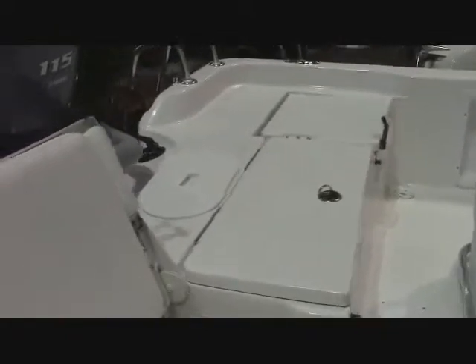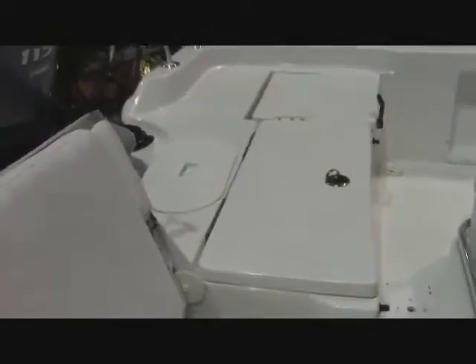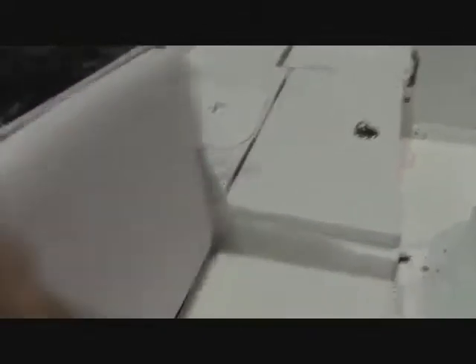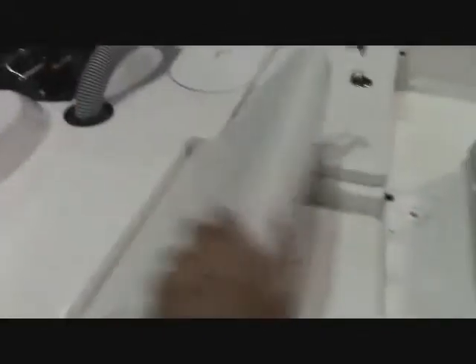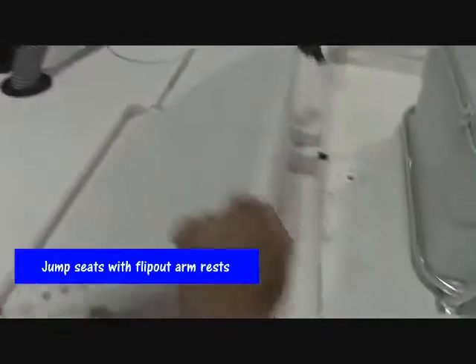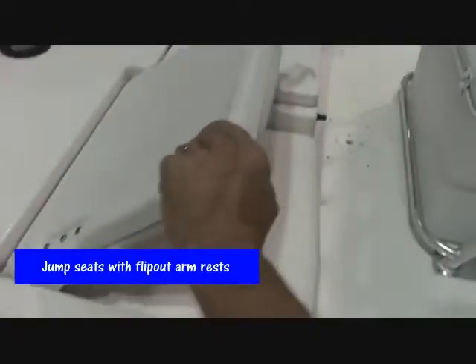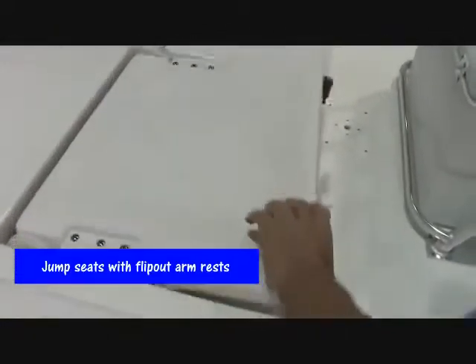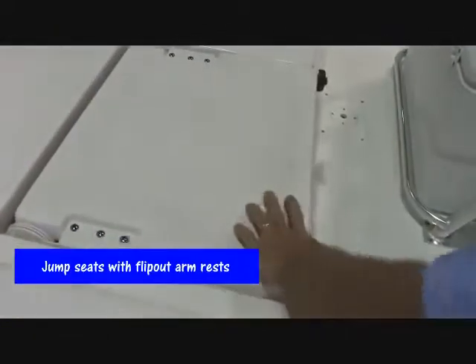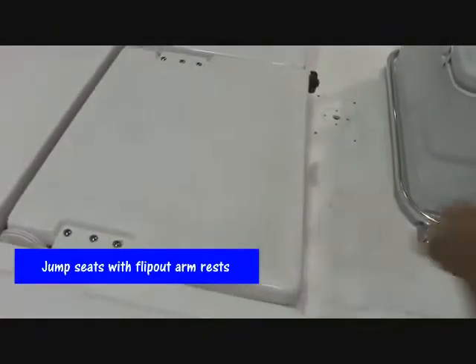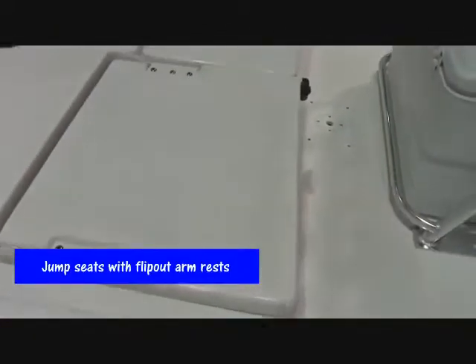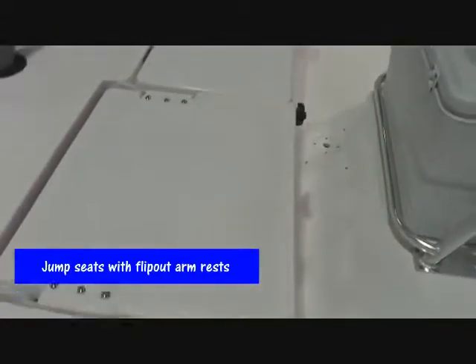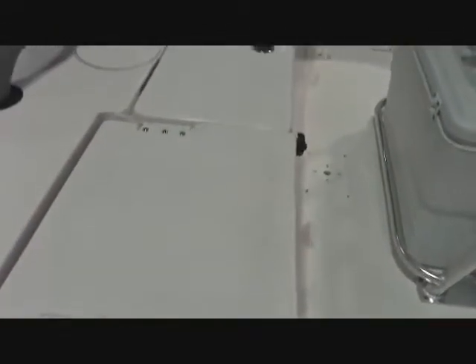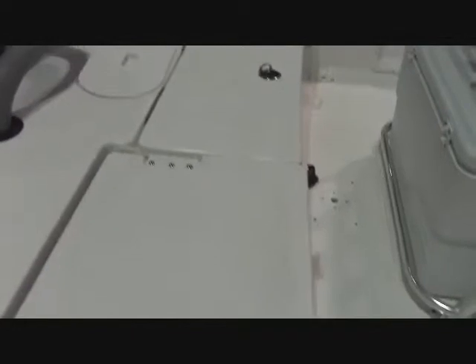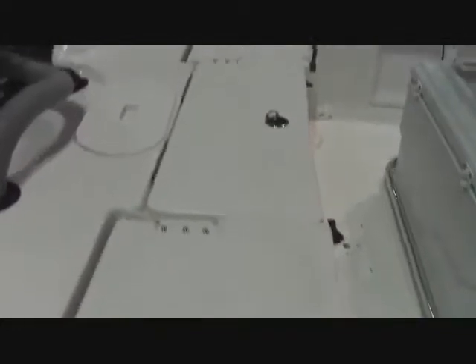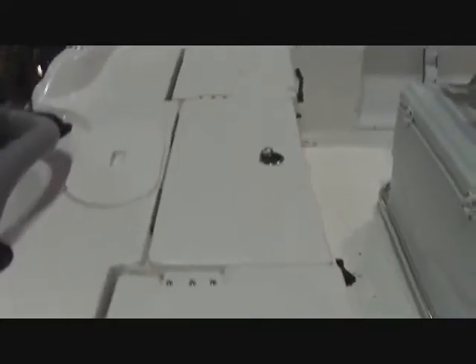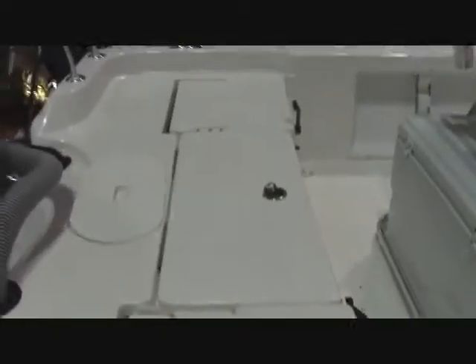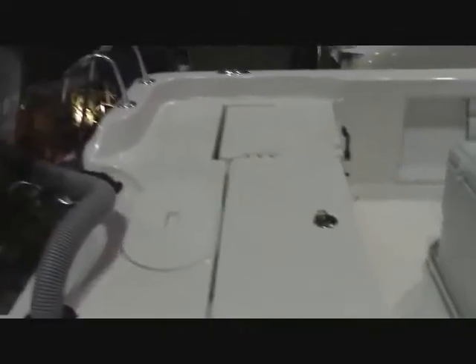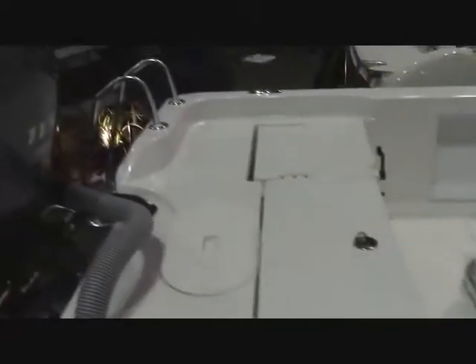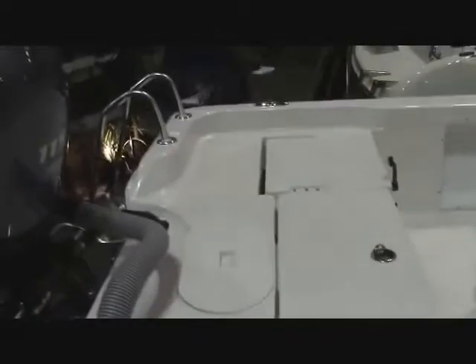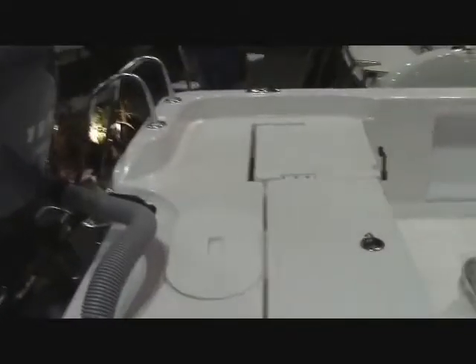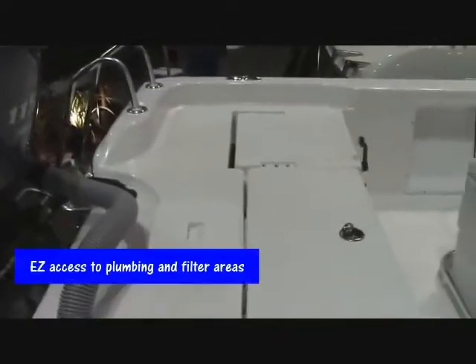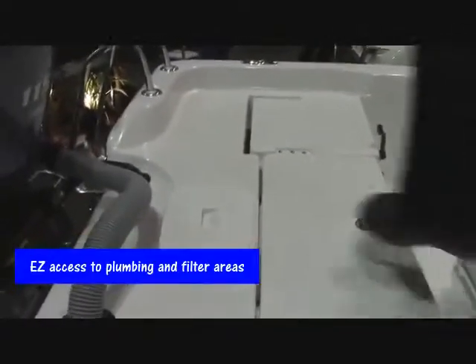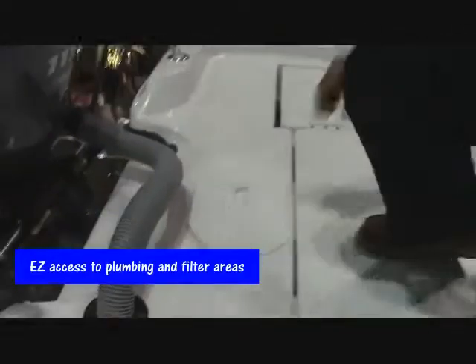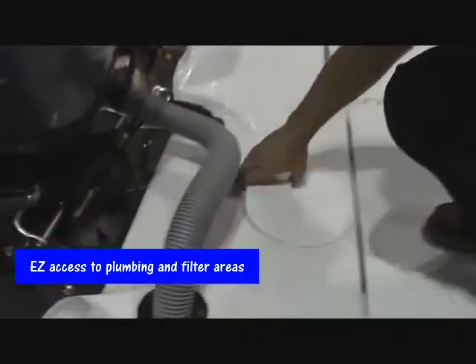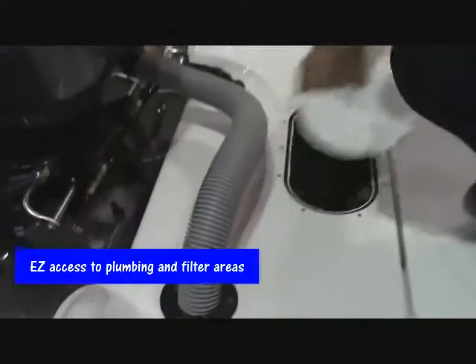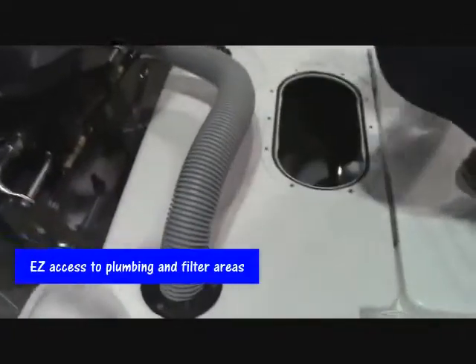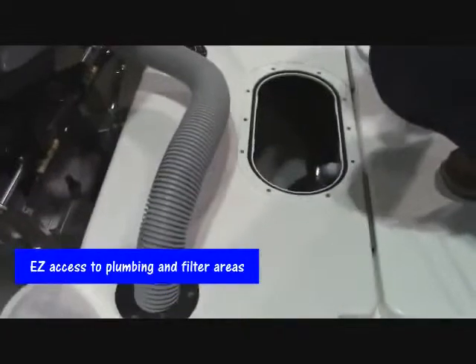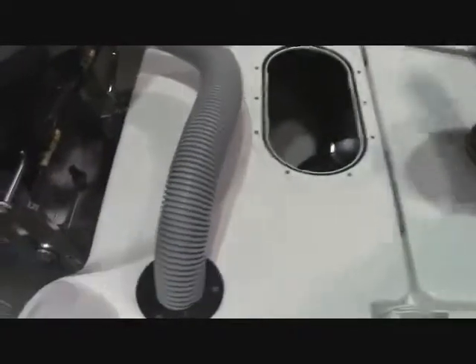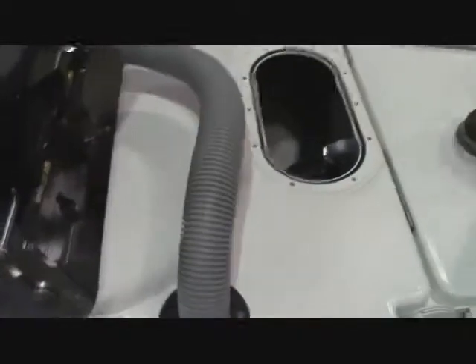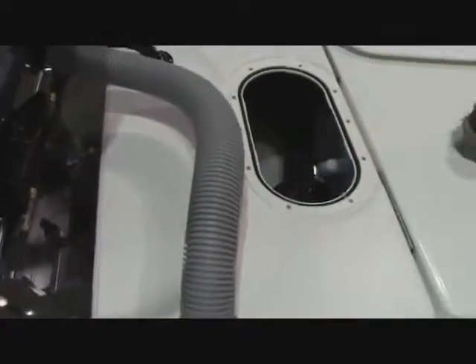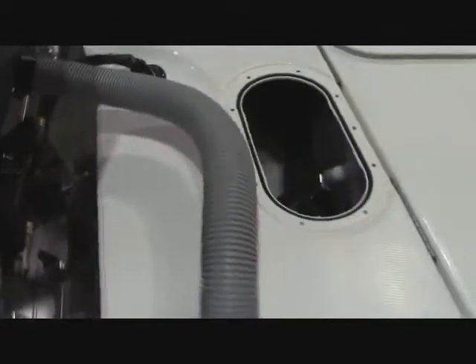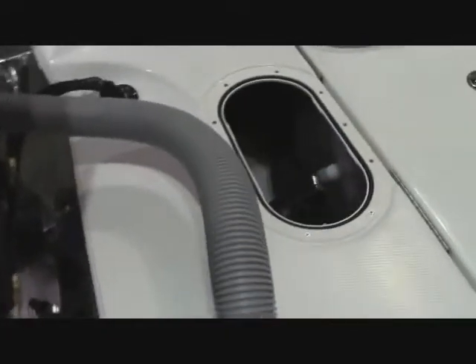The boat is equipped with jump seats with flip-out armrests, and it has ample access to the bilge area for your pumps and plumbing and your water-separating filter.